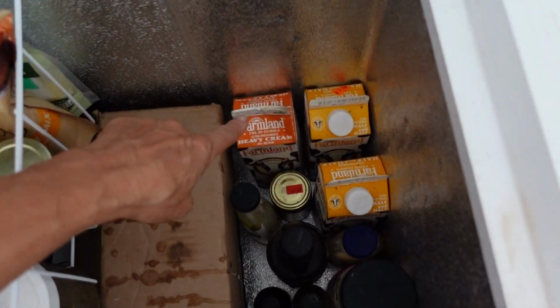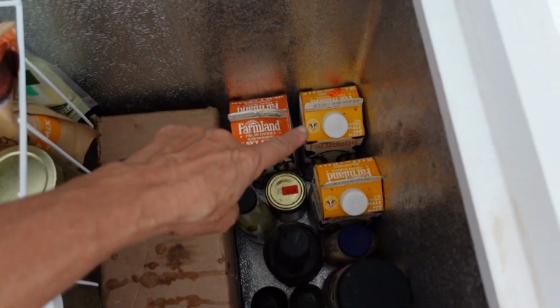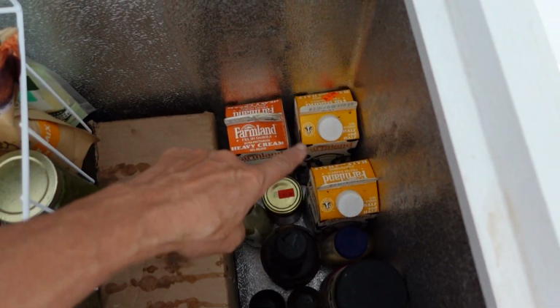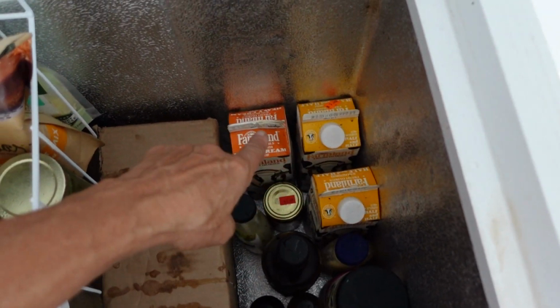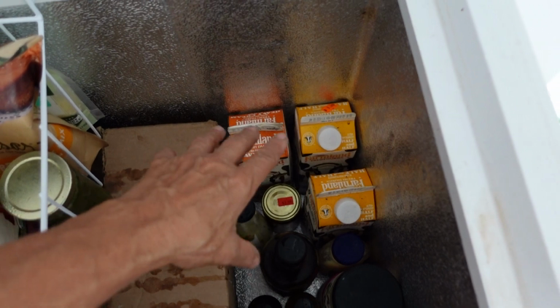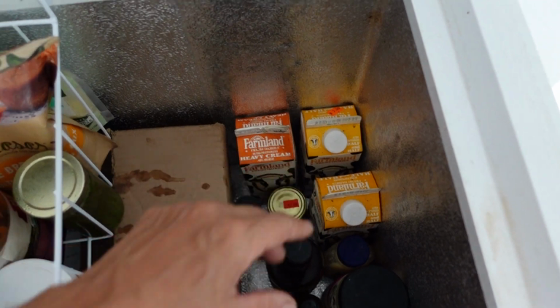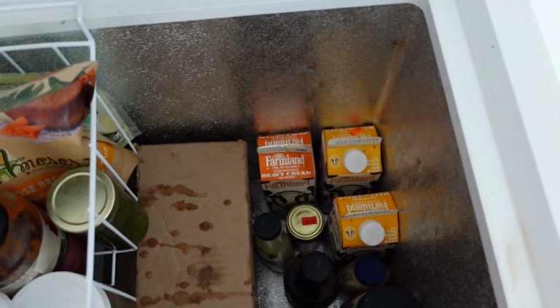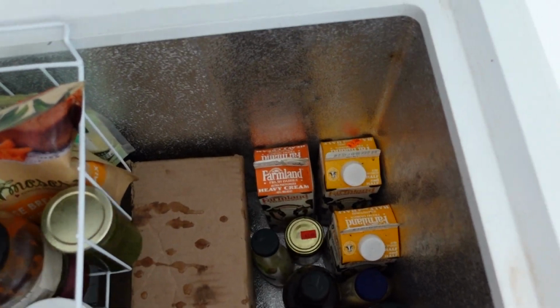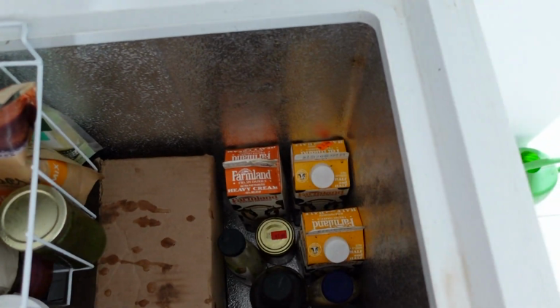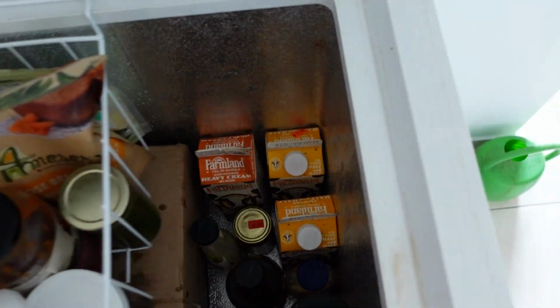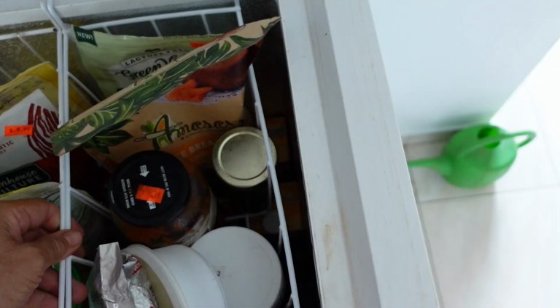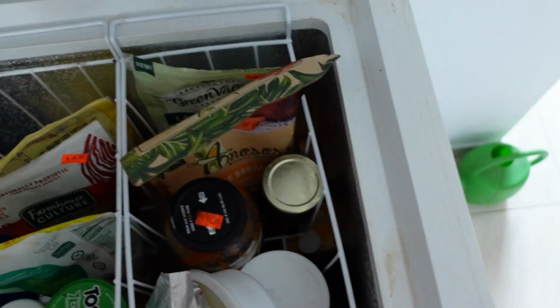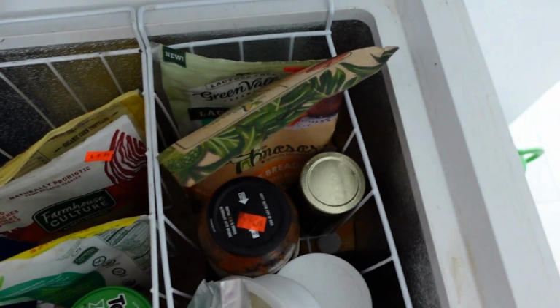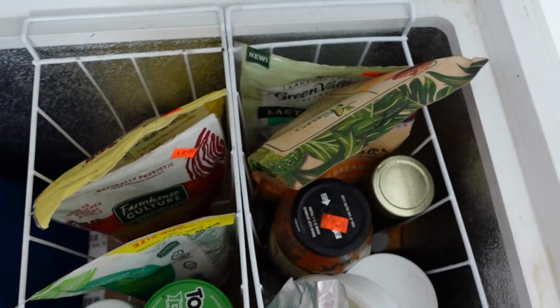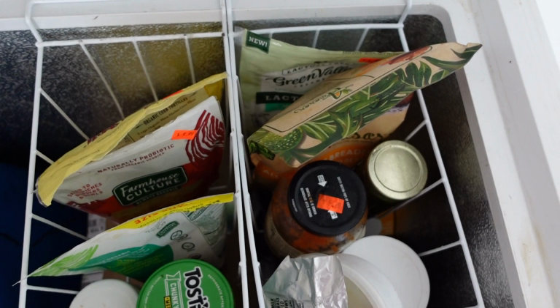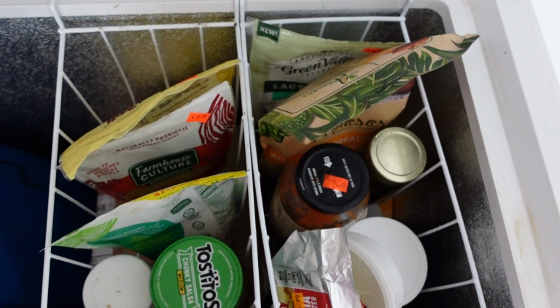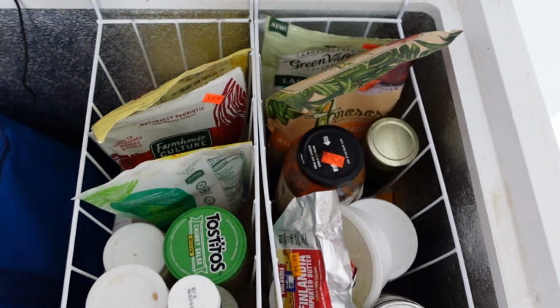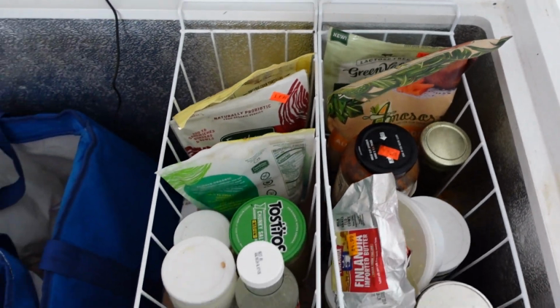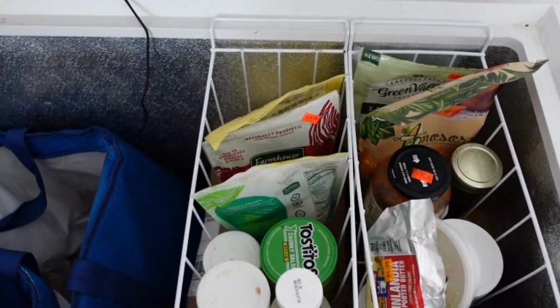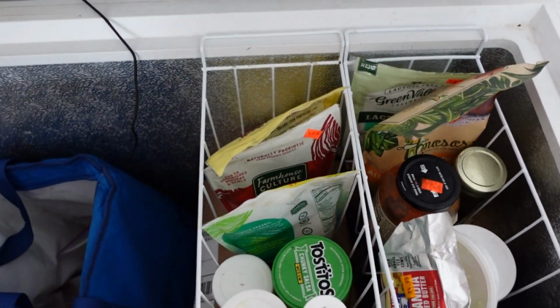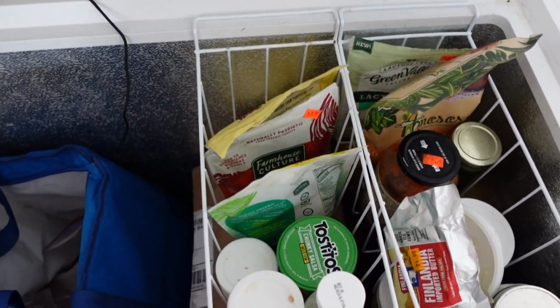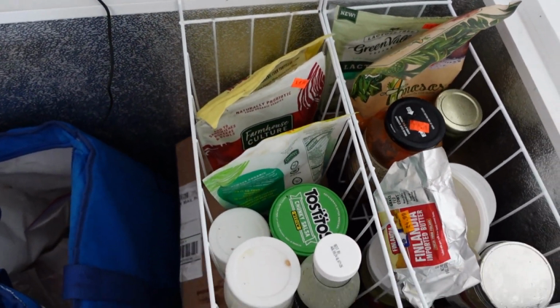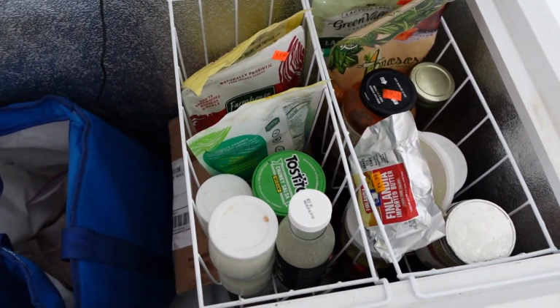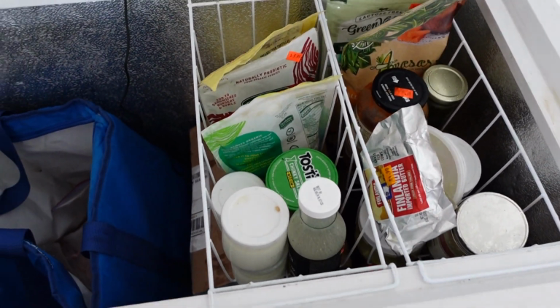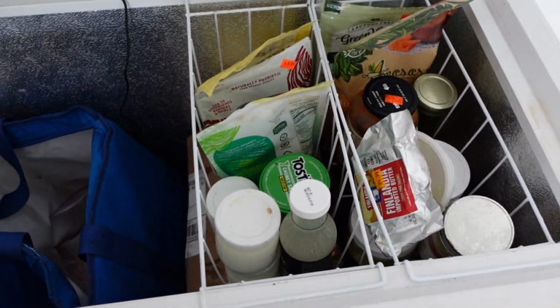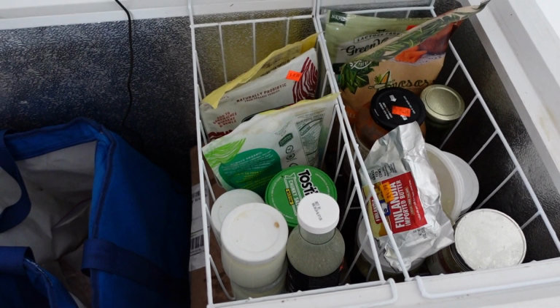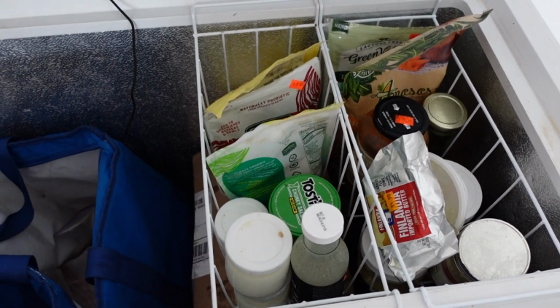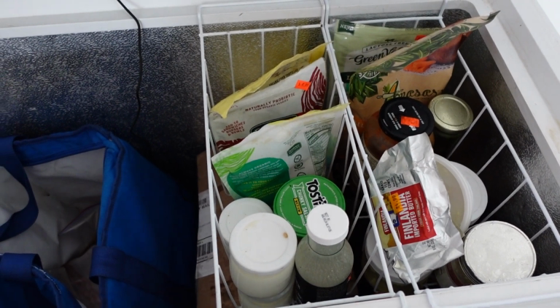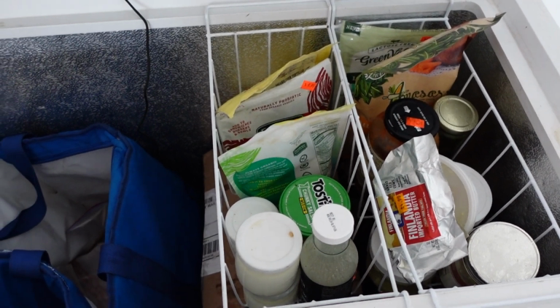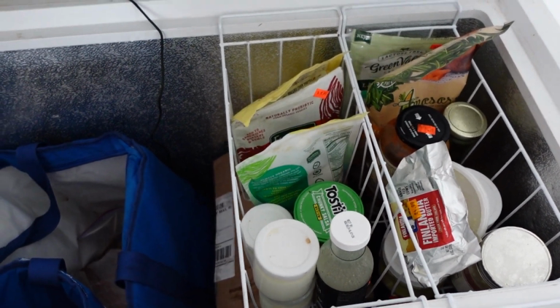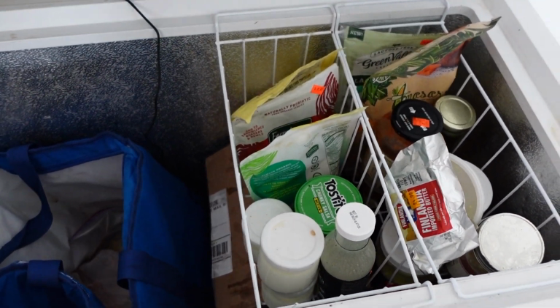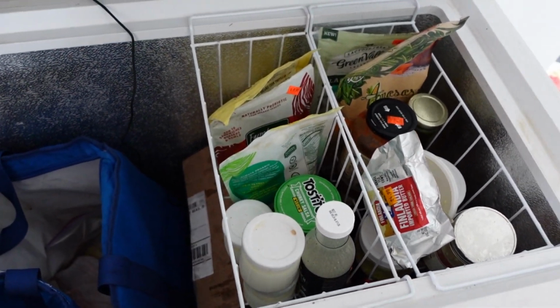I don't normally drink dairy products, but I'm doing this experiment where I'm culturing Lactobacillus reuteri and Lactobacillus gasseri — super critical gut bacteria. I'll make a video on that and what I'm doing.